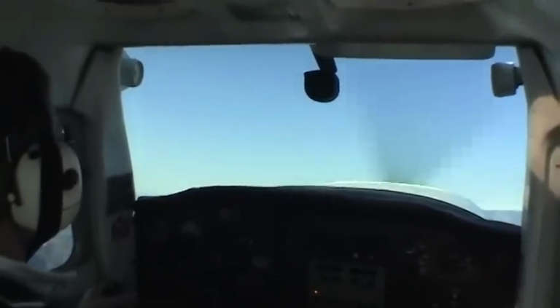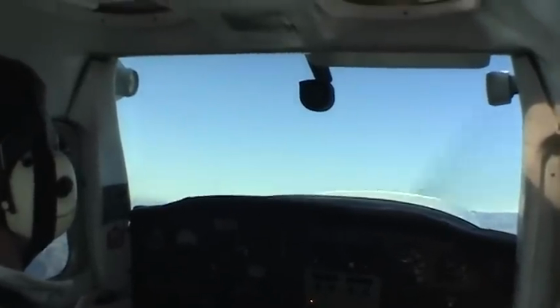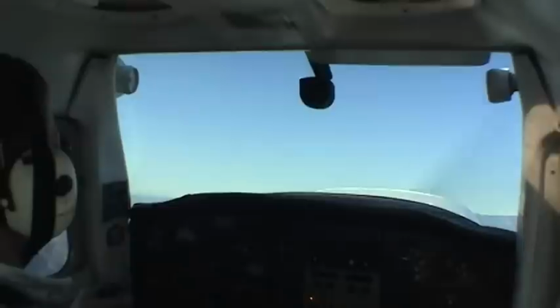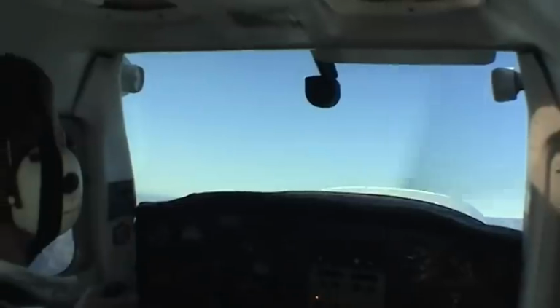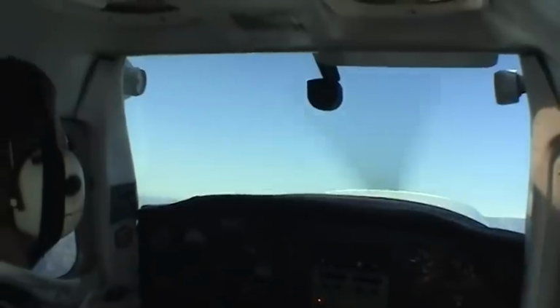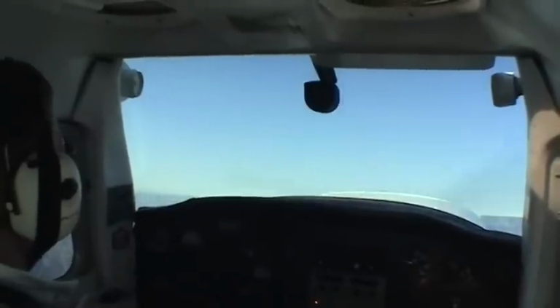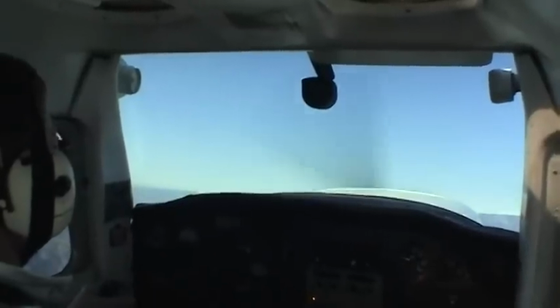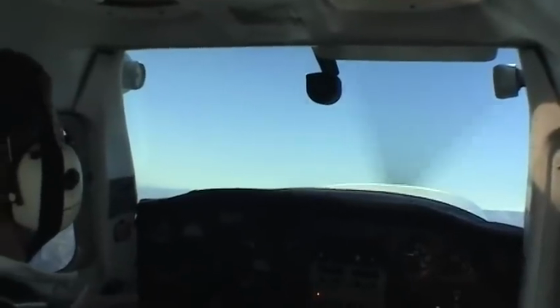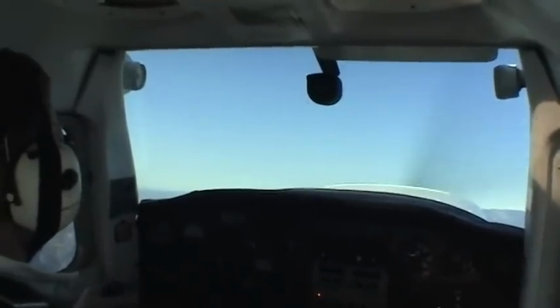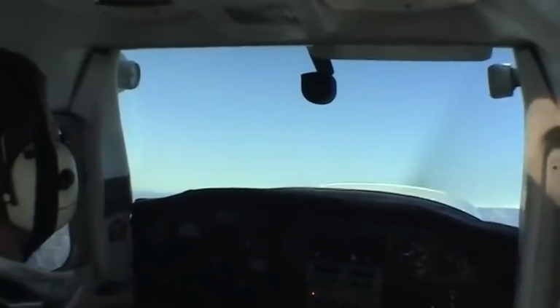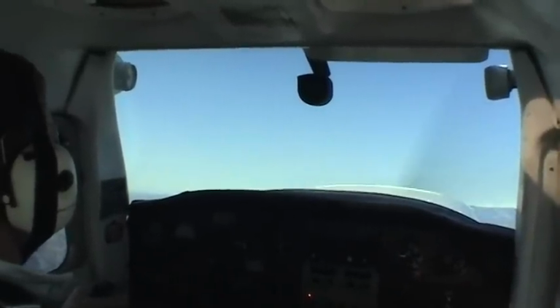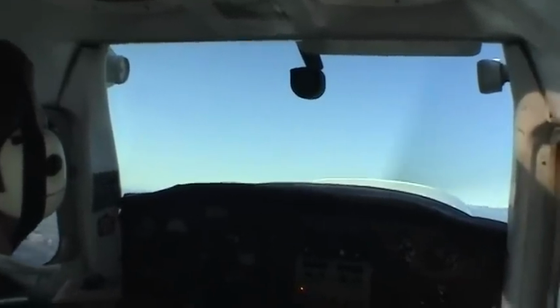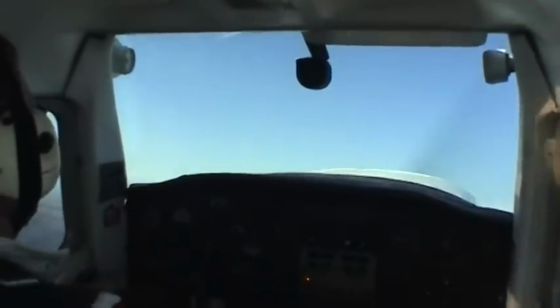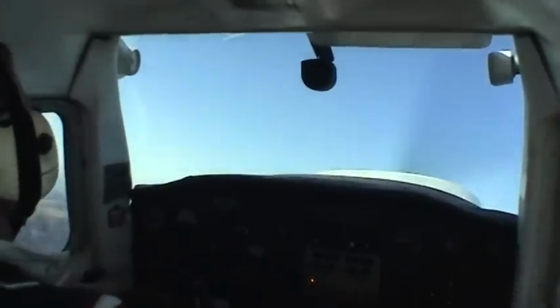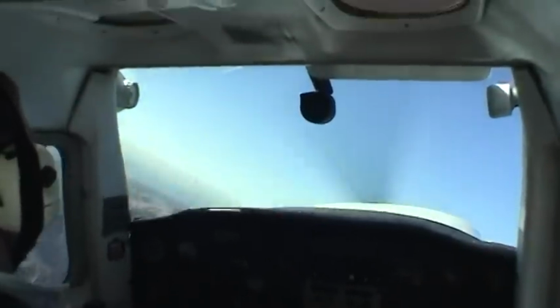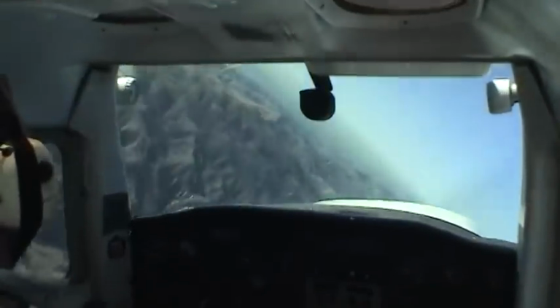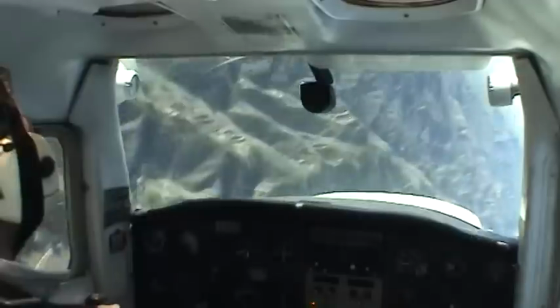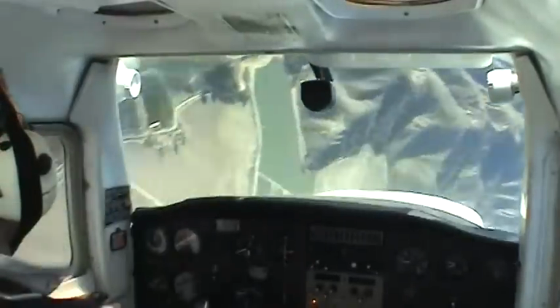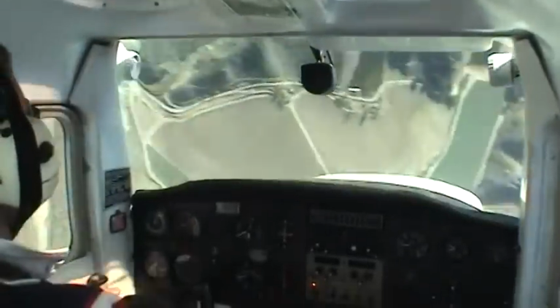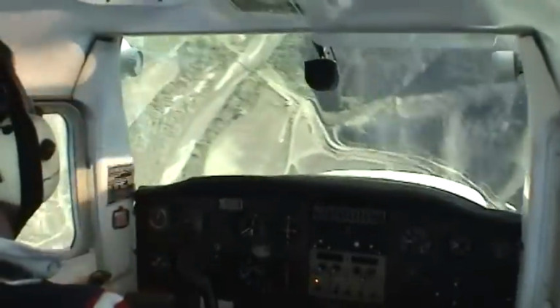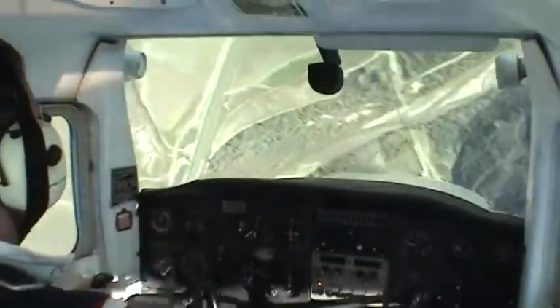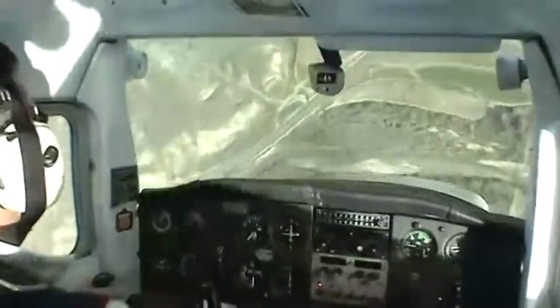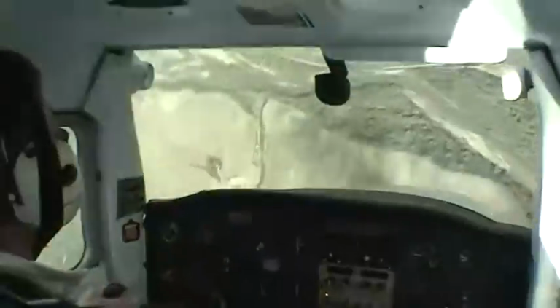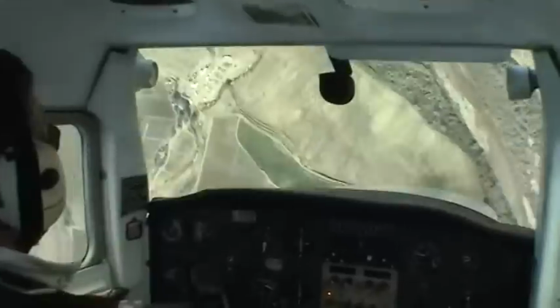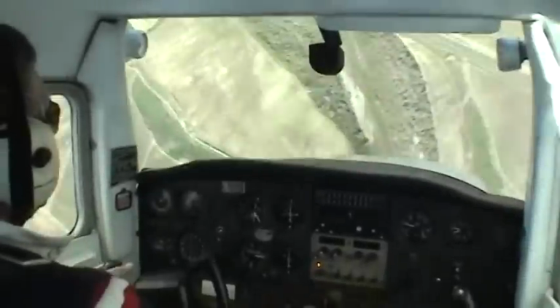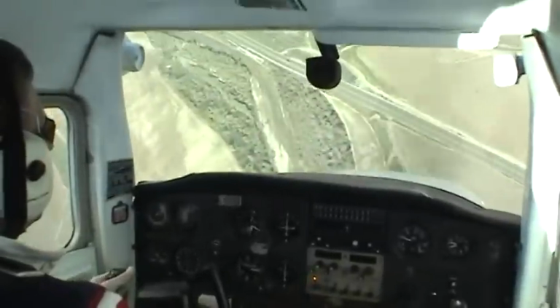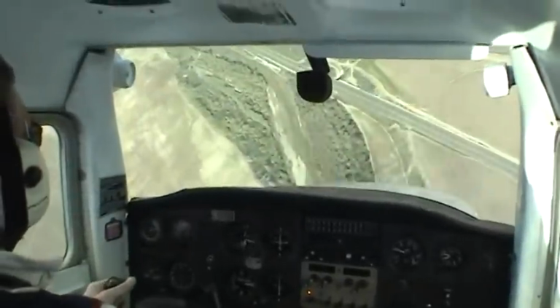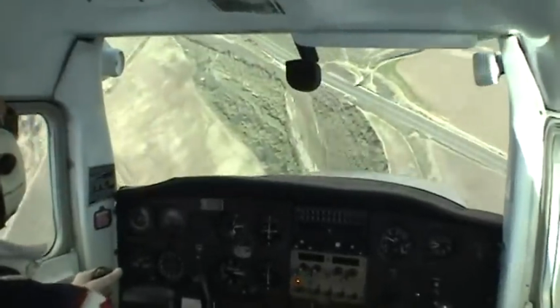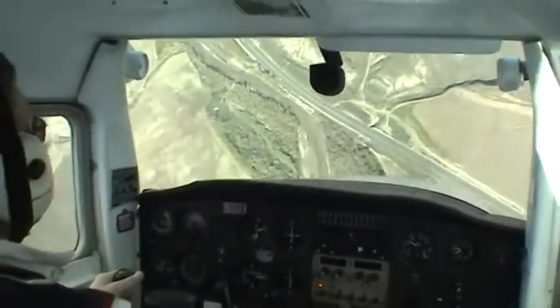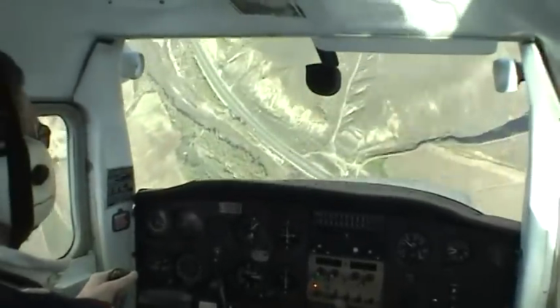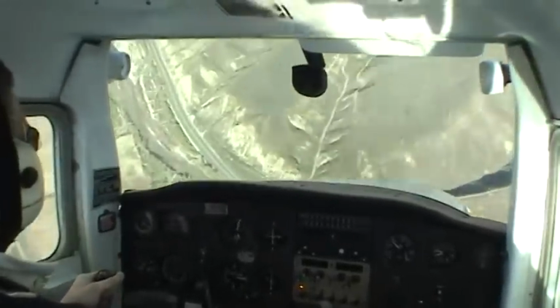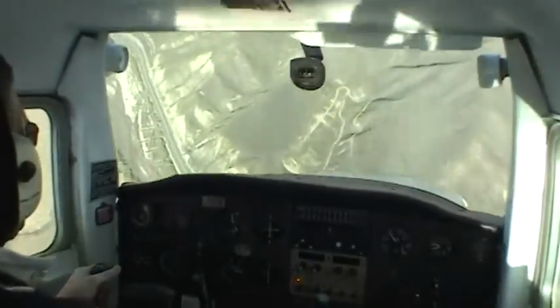When the stall comes to us, we'll be left rudder to yoke back, enter the spin. There's a half a turn, three quarters, one — opposite rudder, yoke forward, and we recover from the dive.